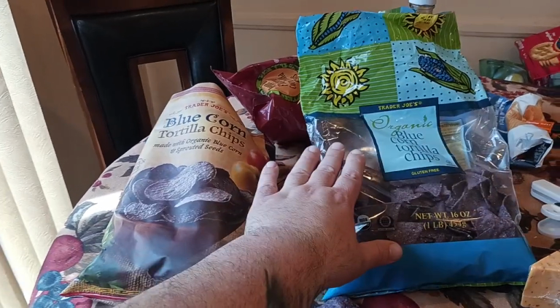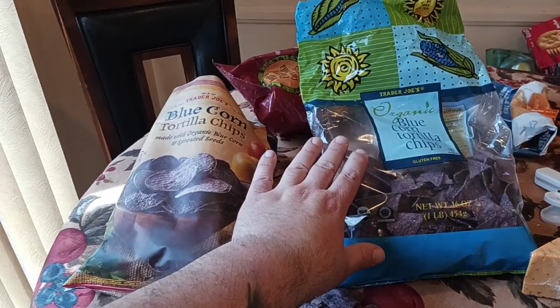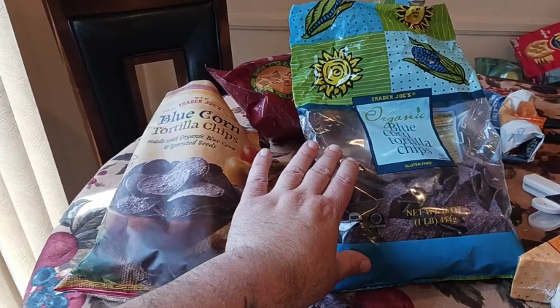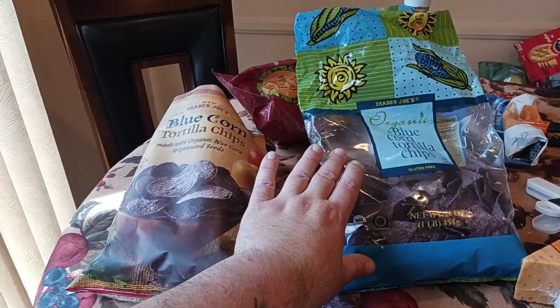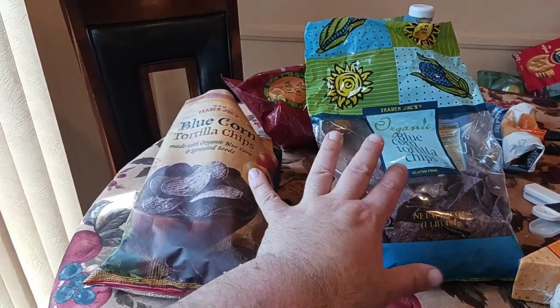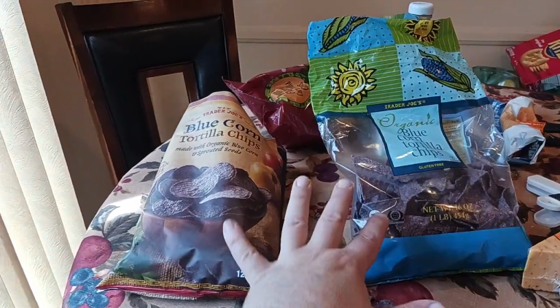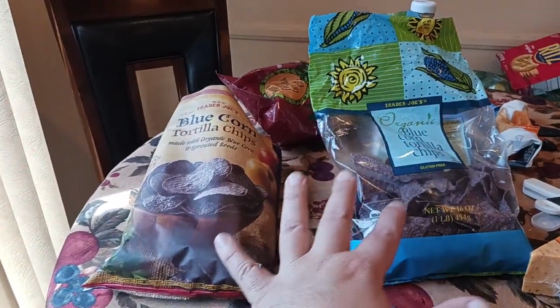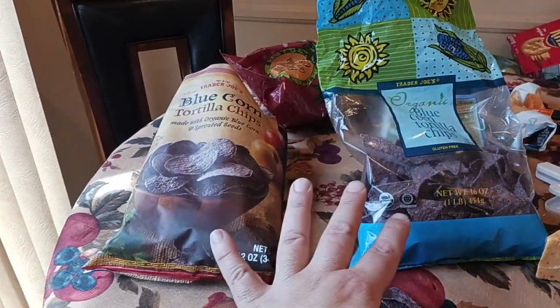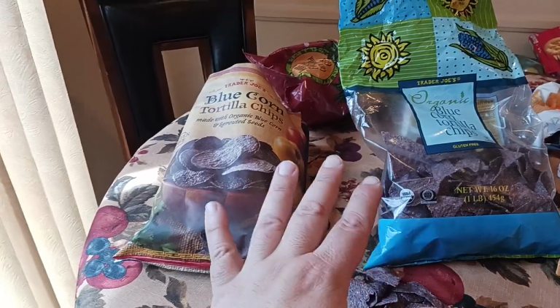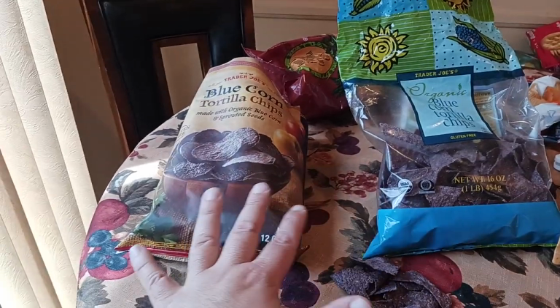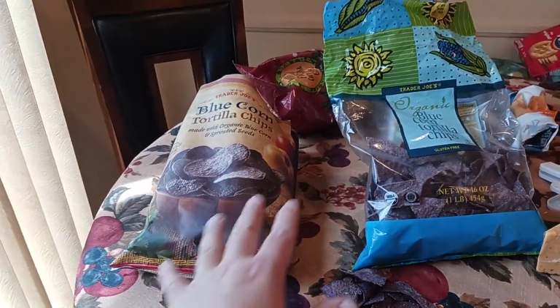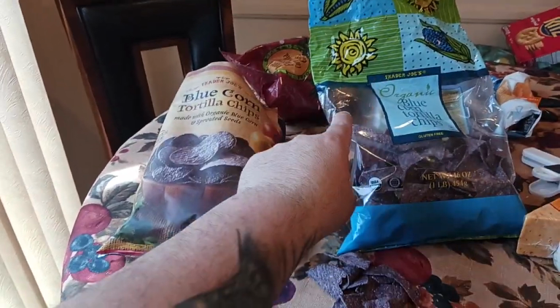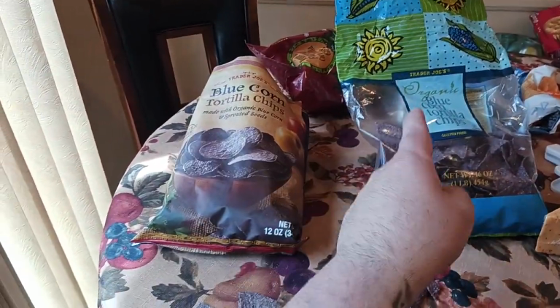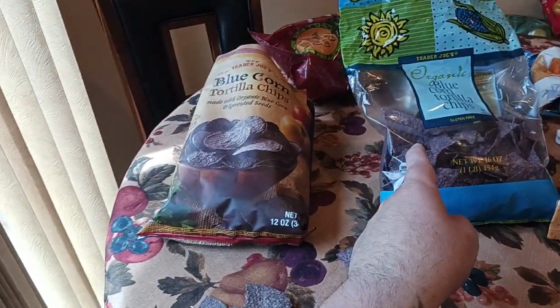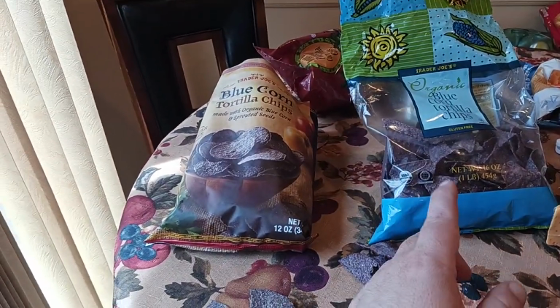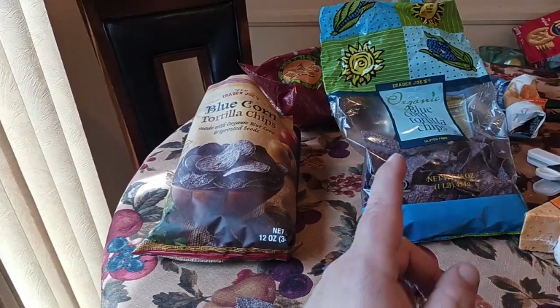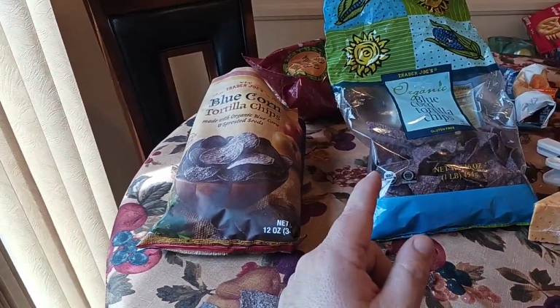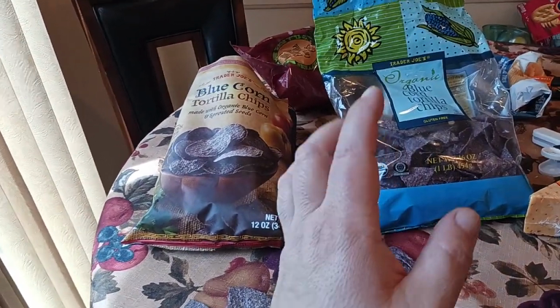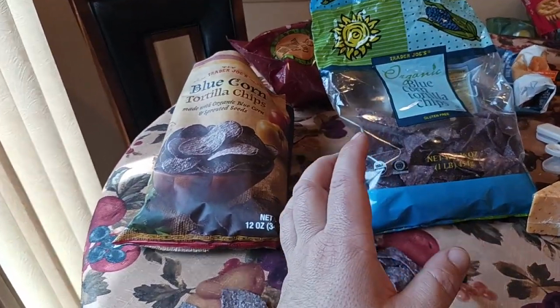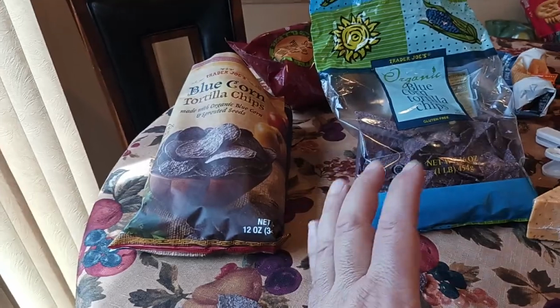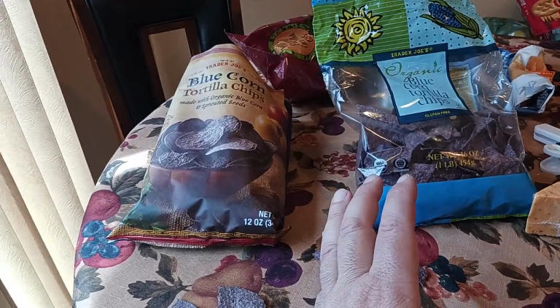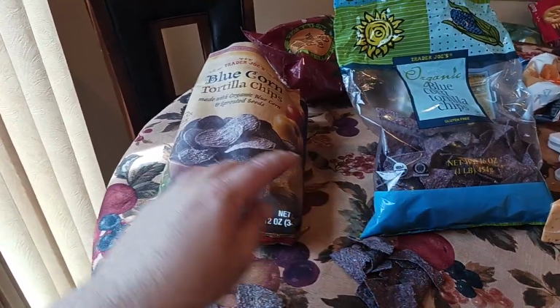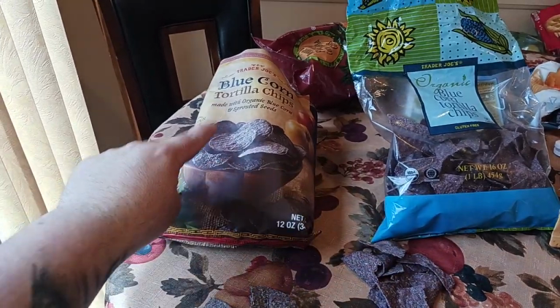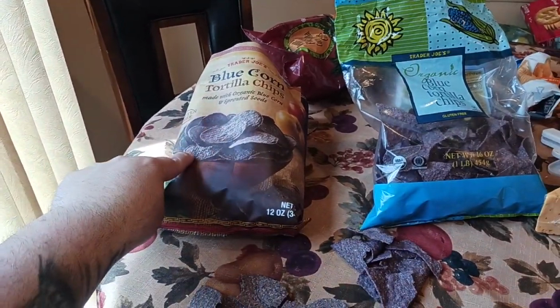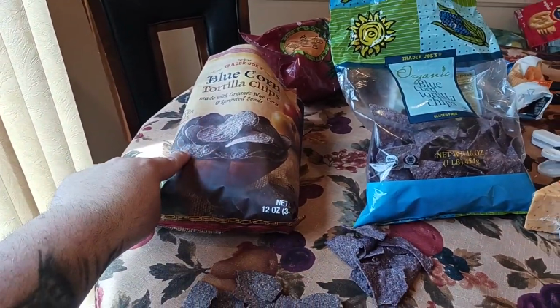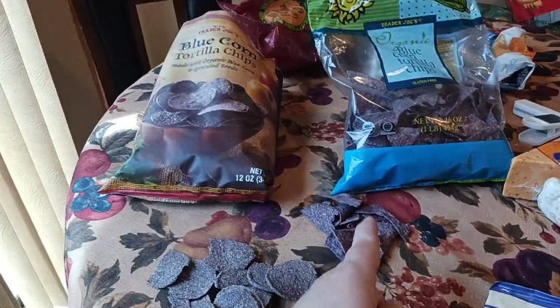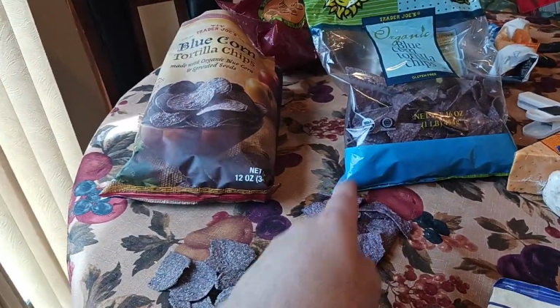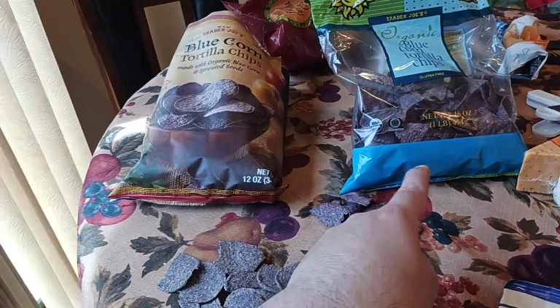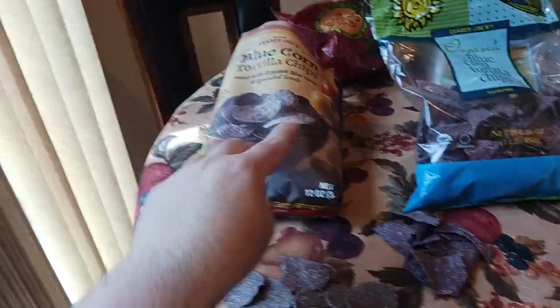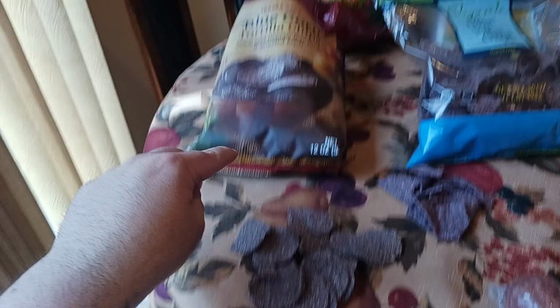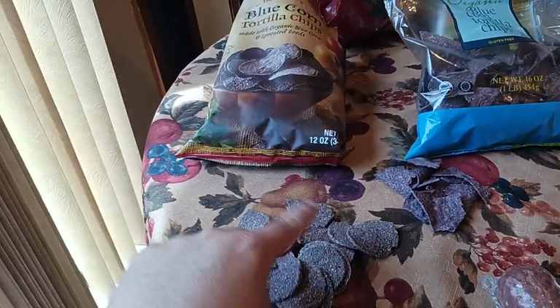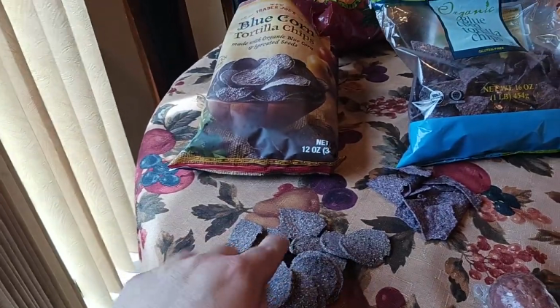One of these sells out like hotcakes. What are the main differences? Let's talk about salt. These feel like they're just a touch more salty than these are. These are the triangular-shaped ones and these are the round ones.